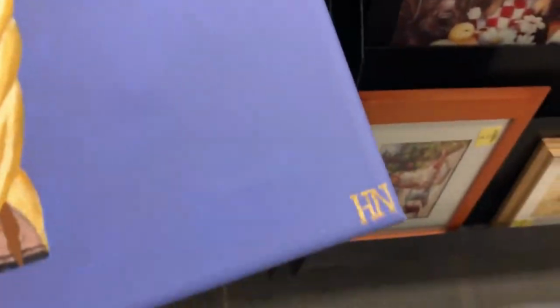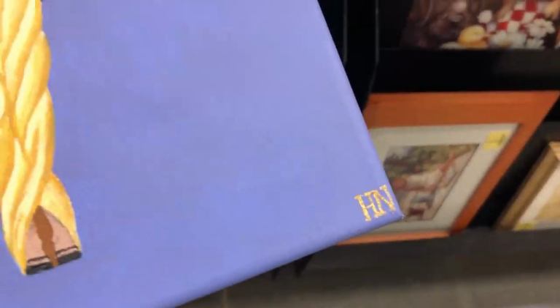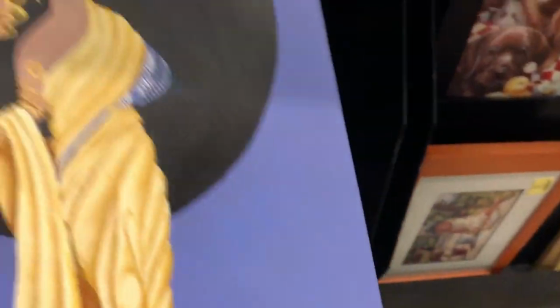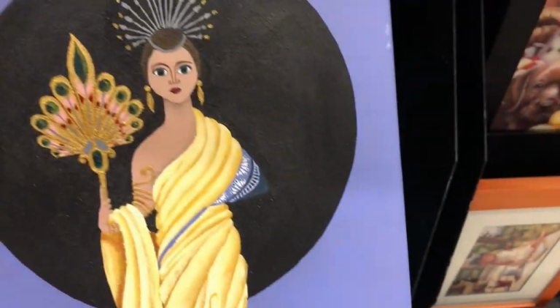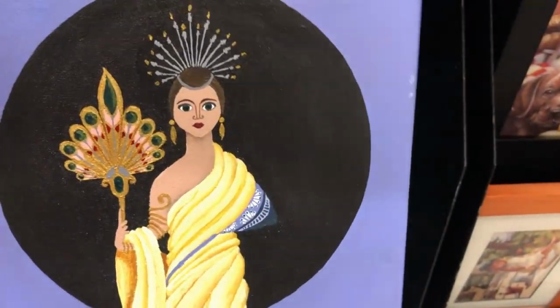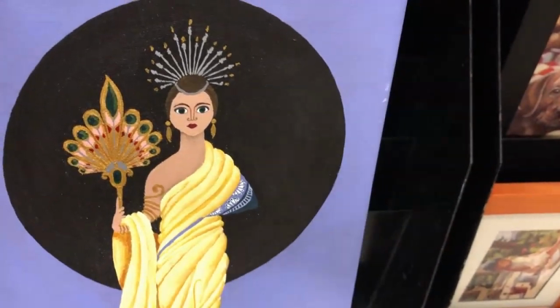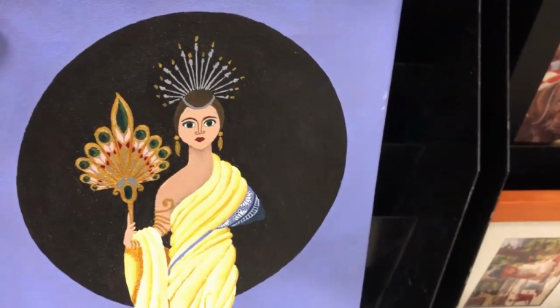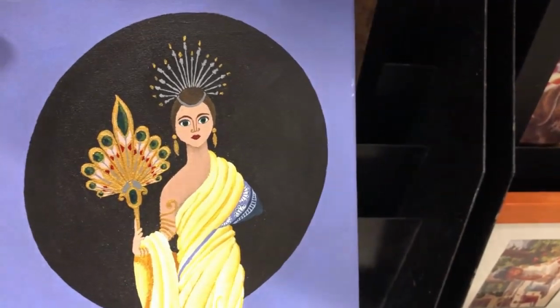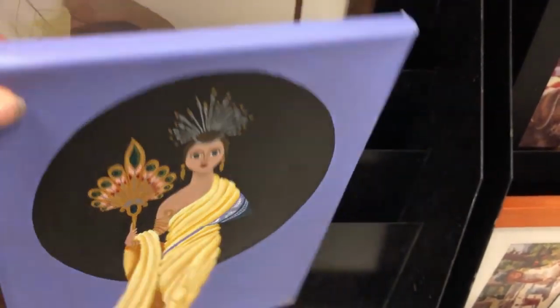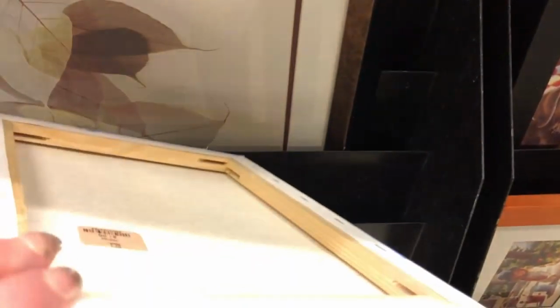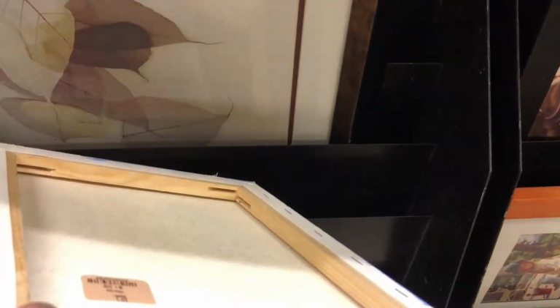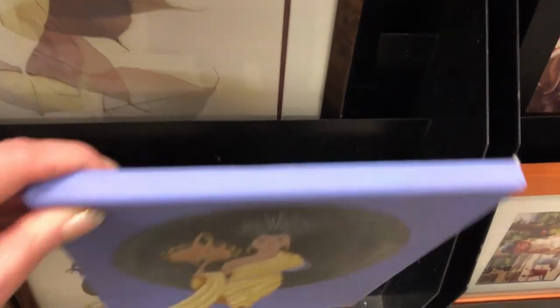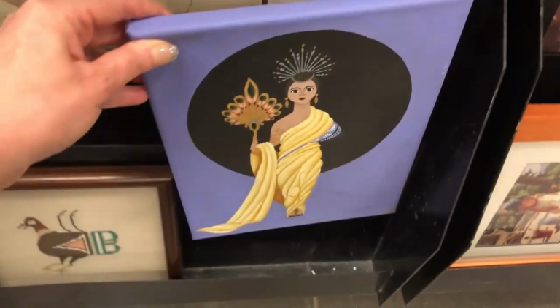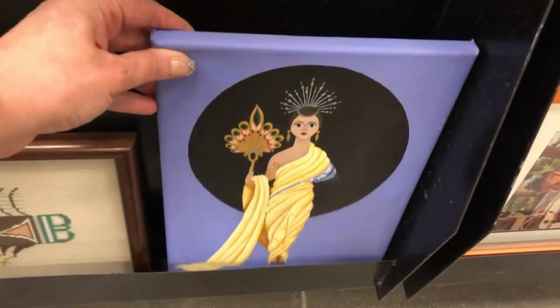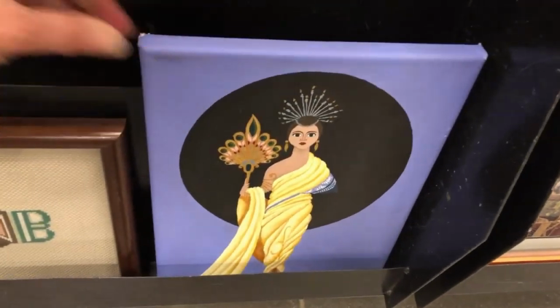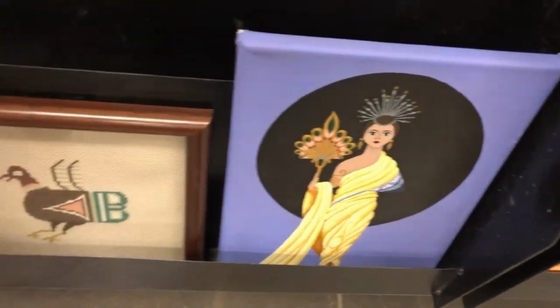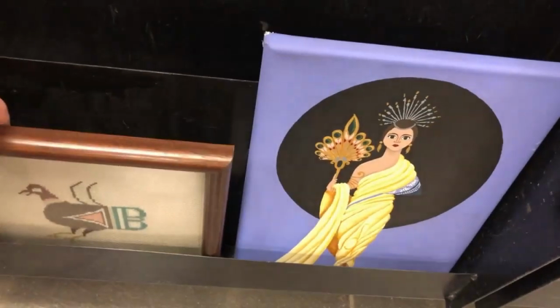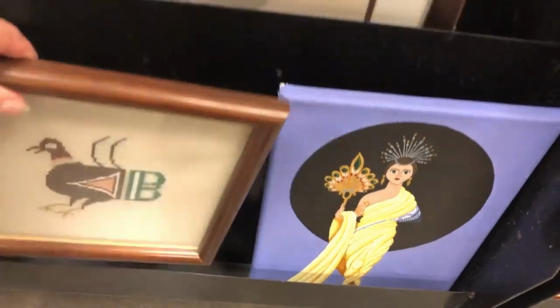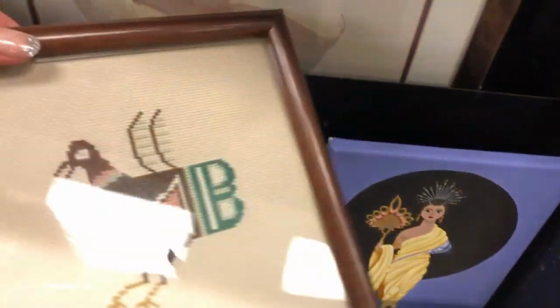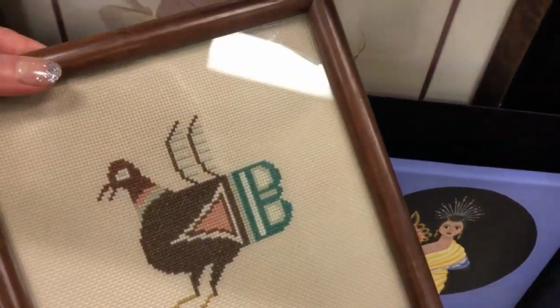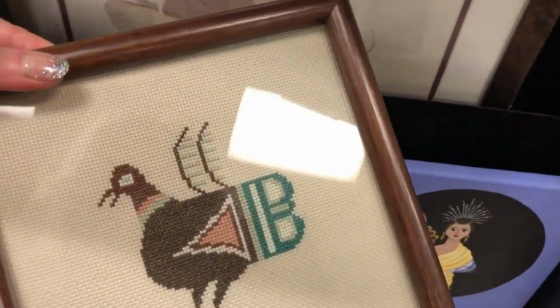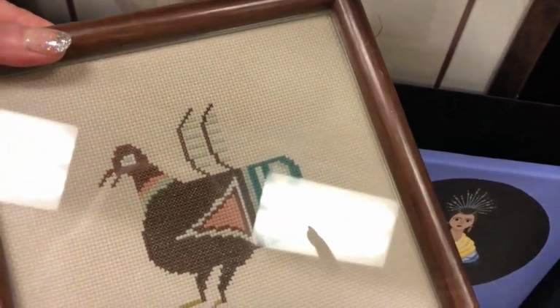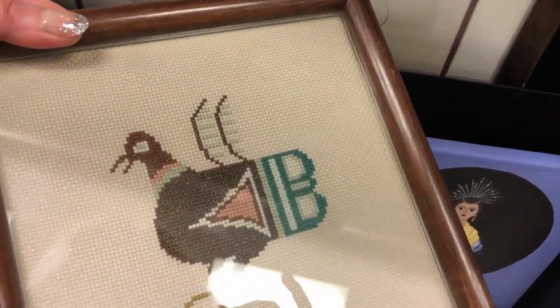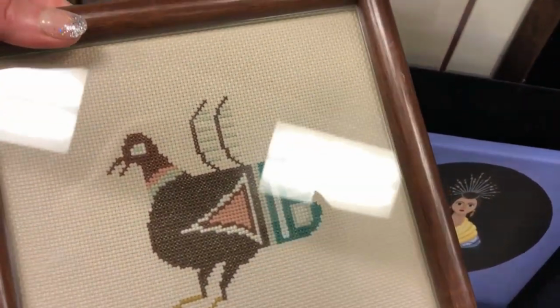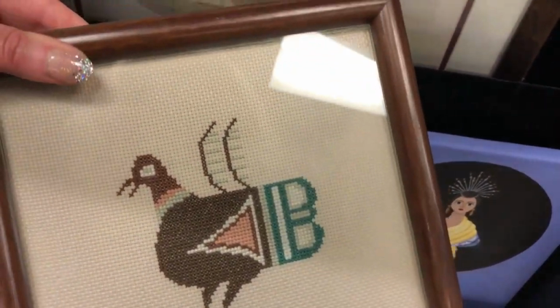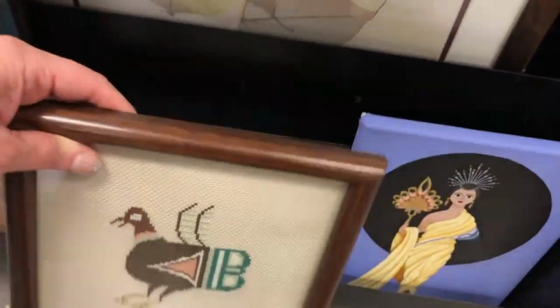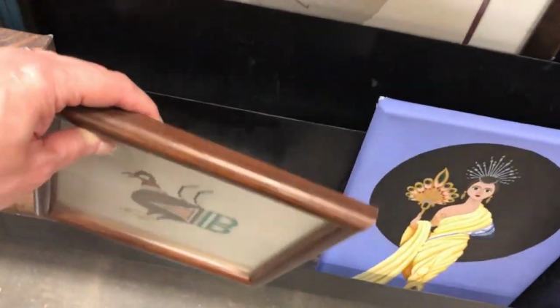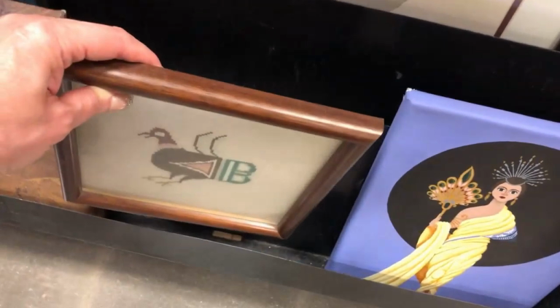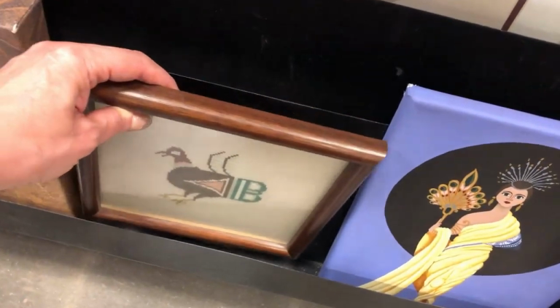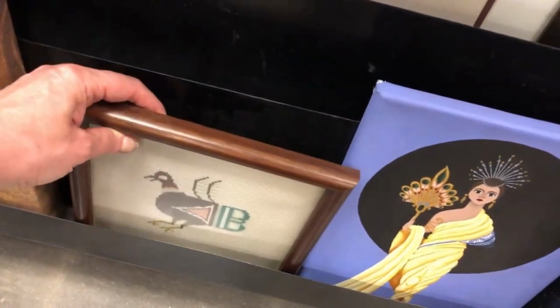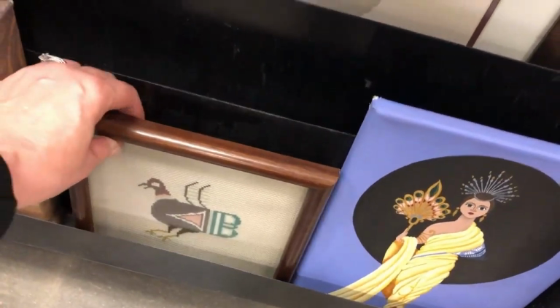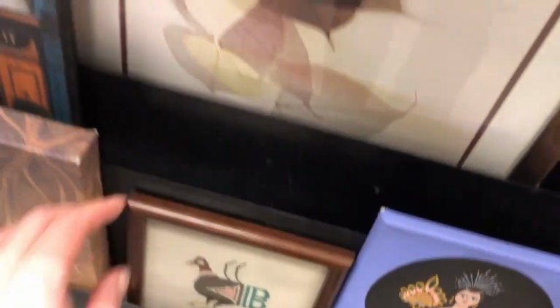This looks Egyptian — not too bad, right? And some kind of cross stitch or needlepoint — I'd have to remind myself which one is which.